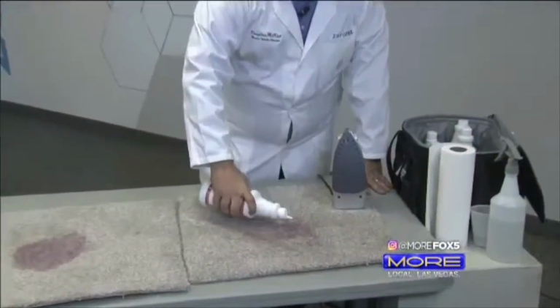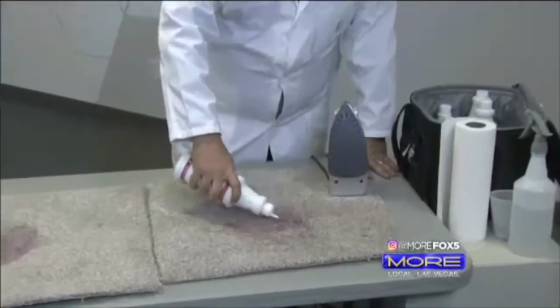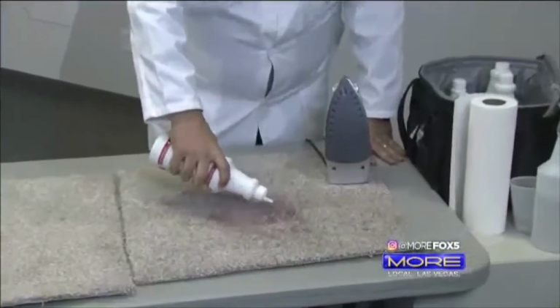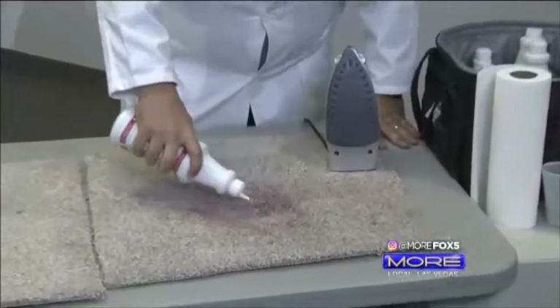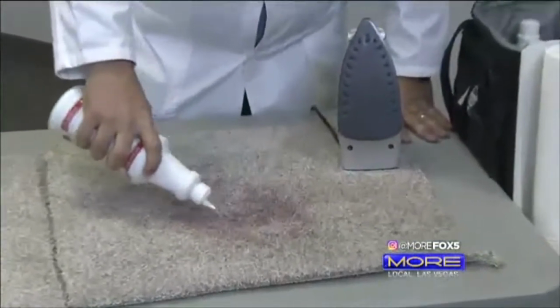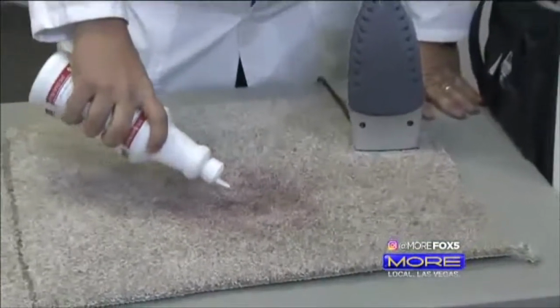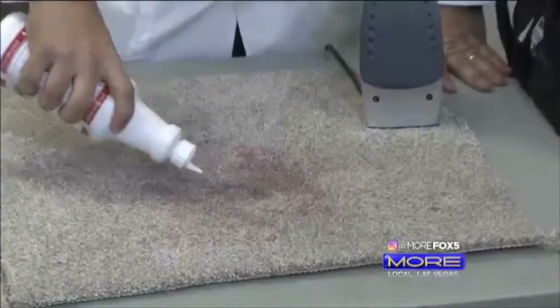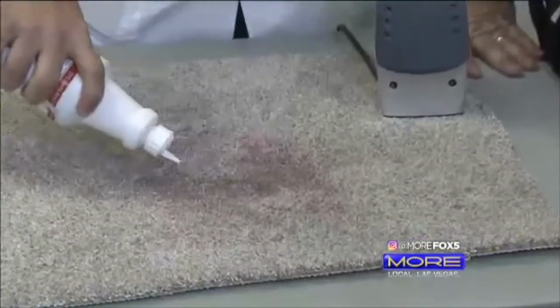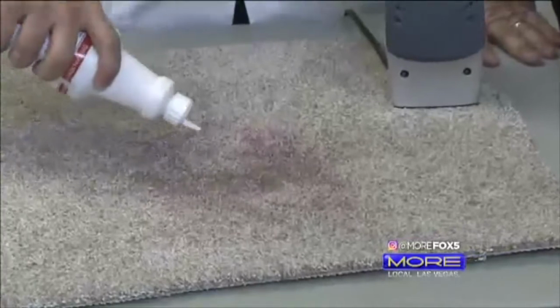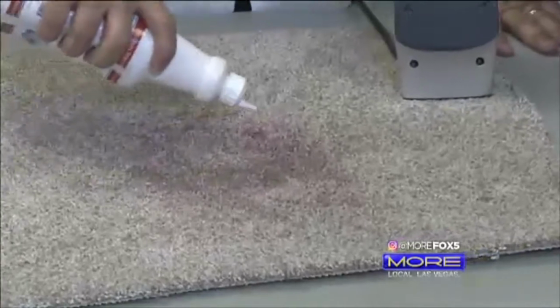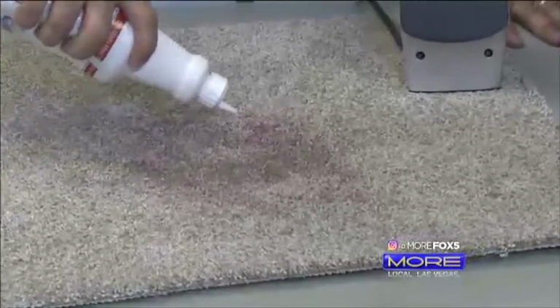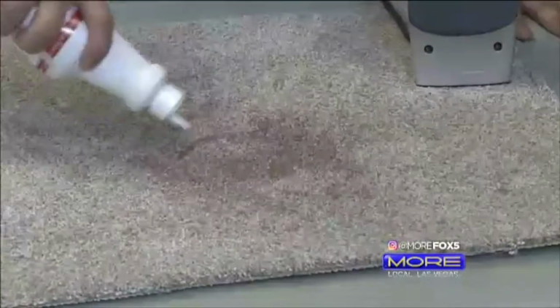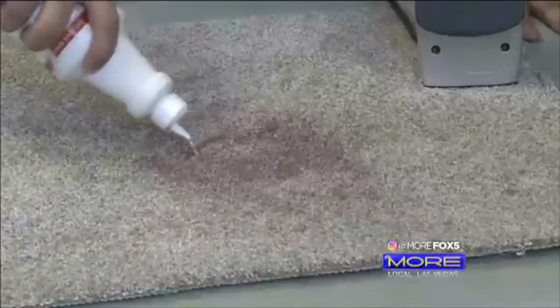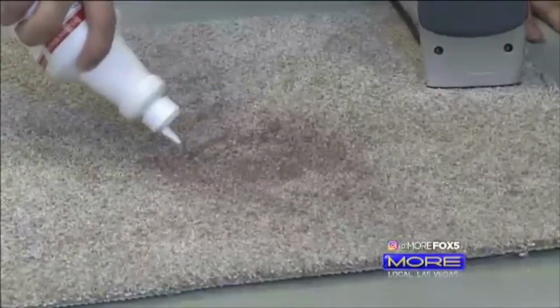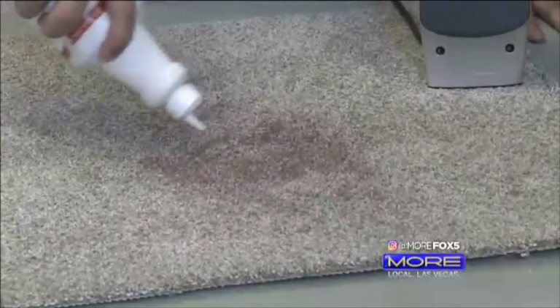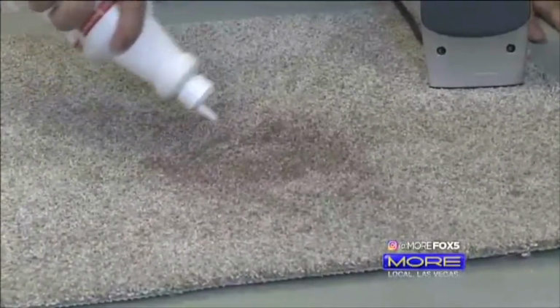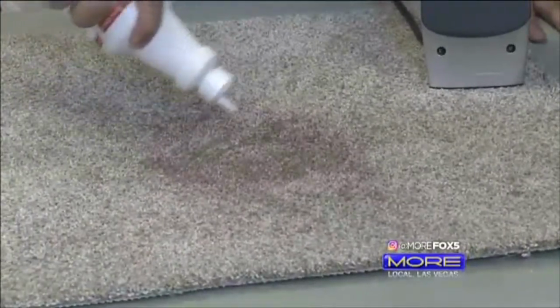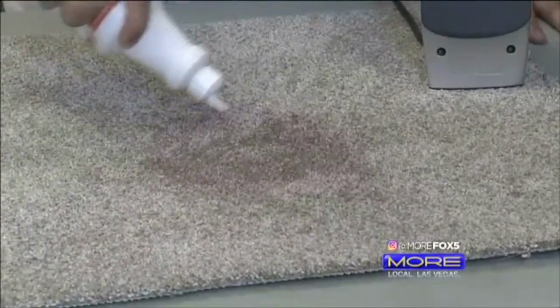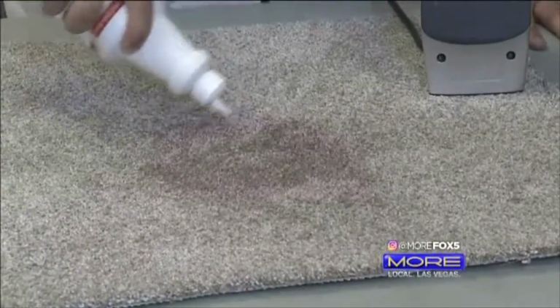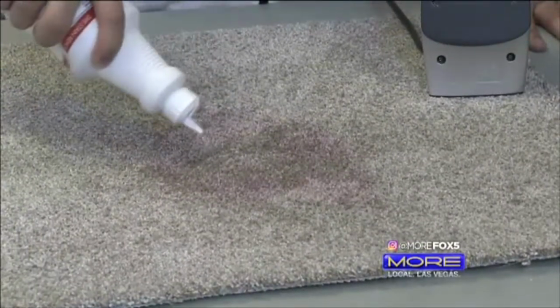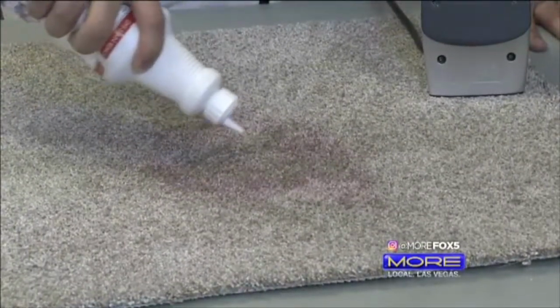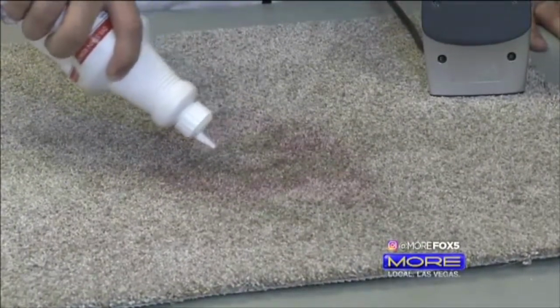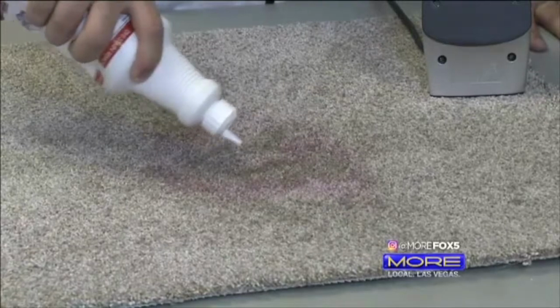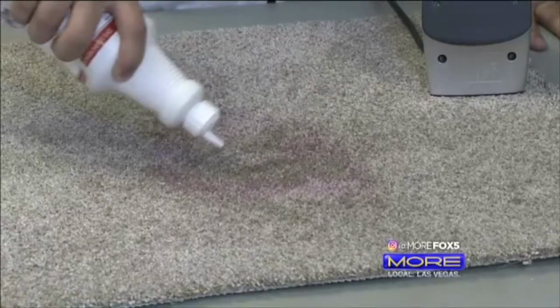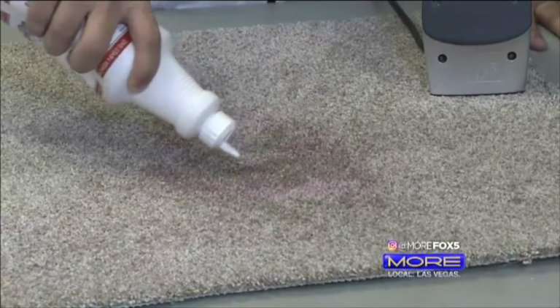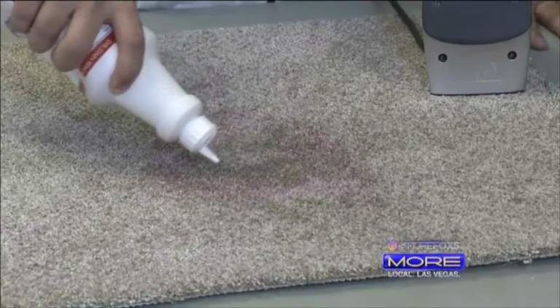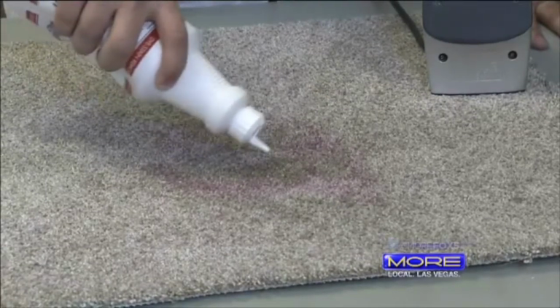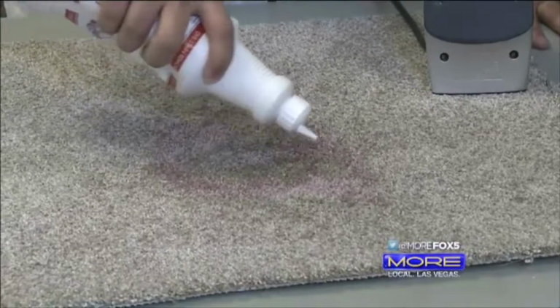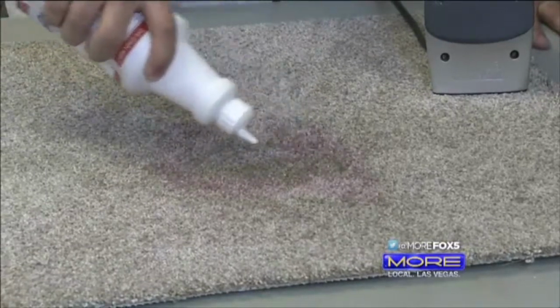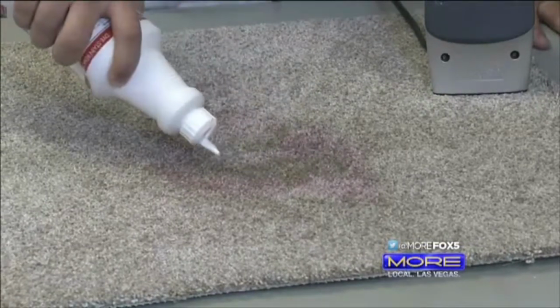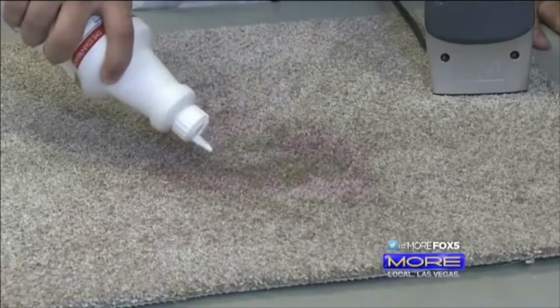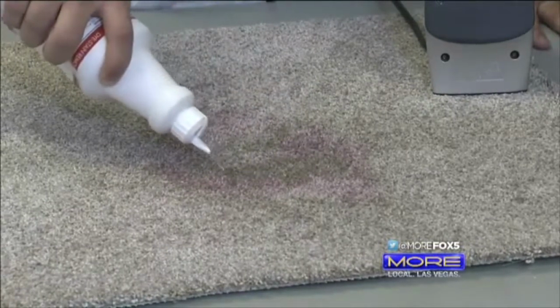Stains actually become part of the carpet fiber. That's why you can't vacuum up or rinse away a stain — you have to find another way. The stain is like a lock, and we use science to pick that lock and solve your problems.